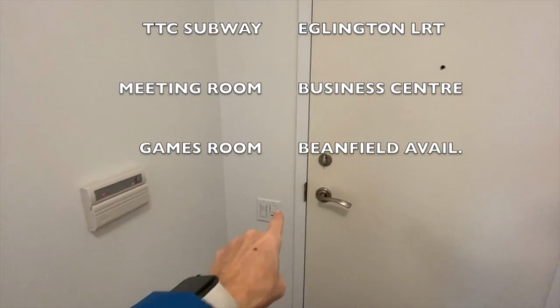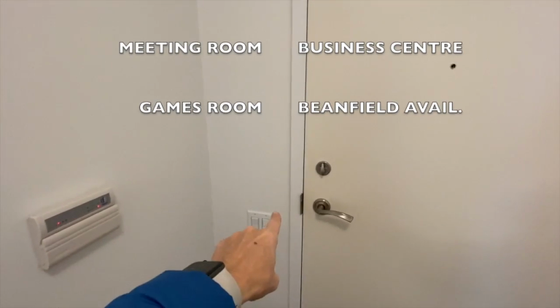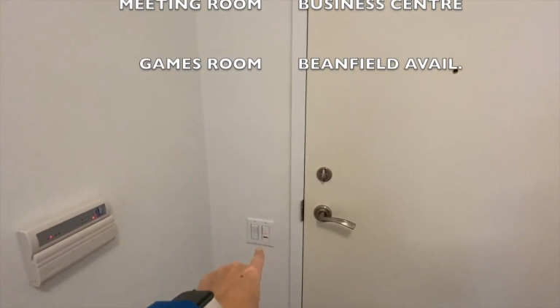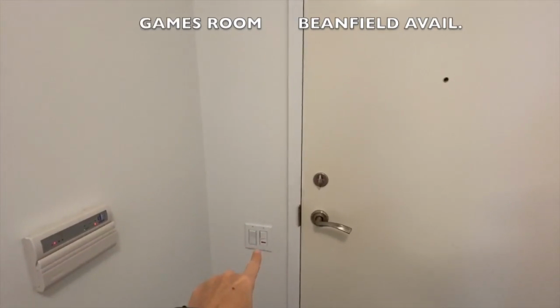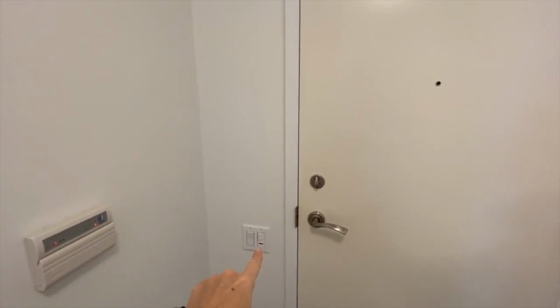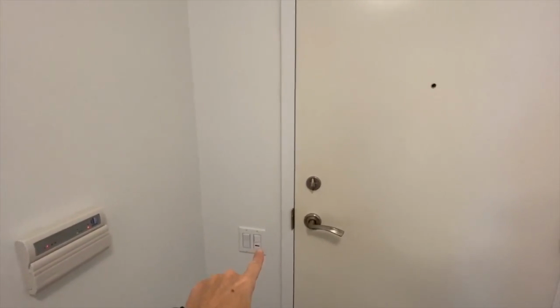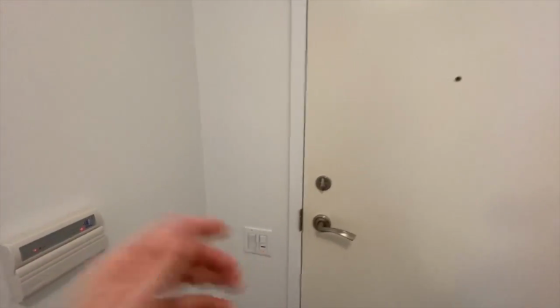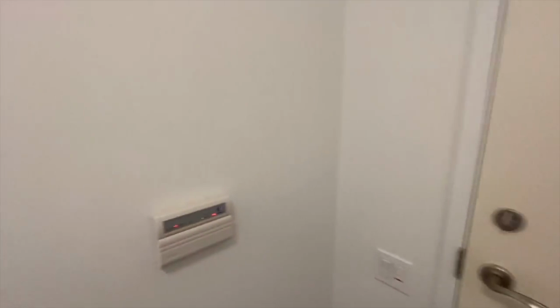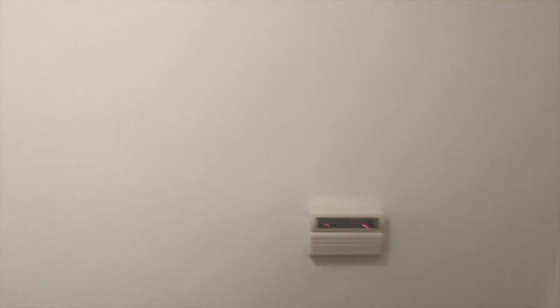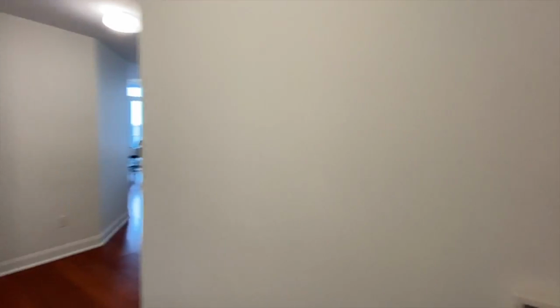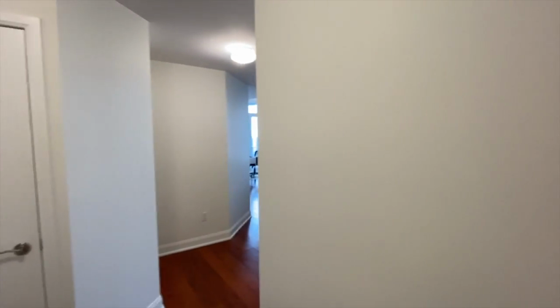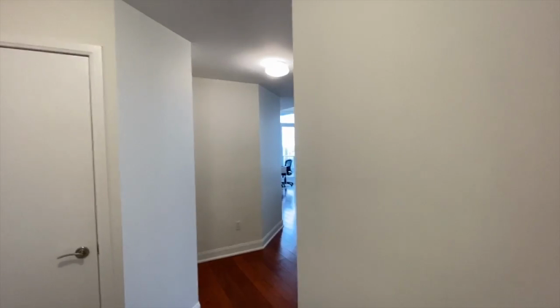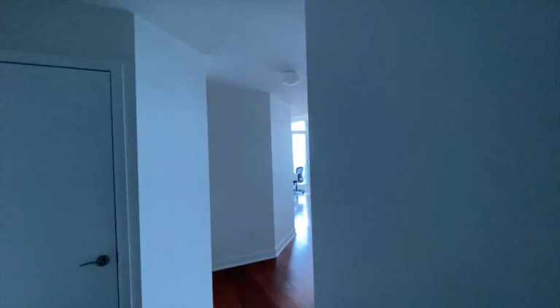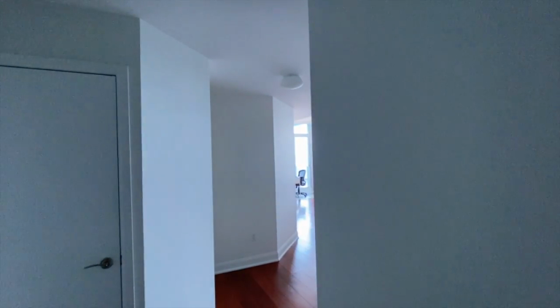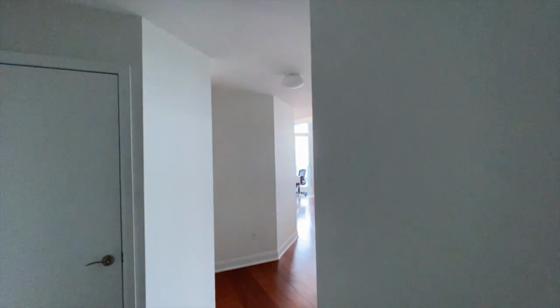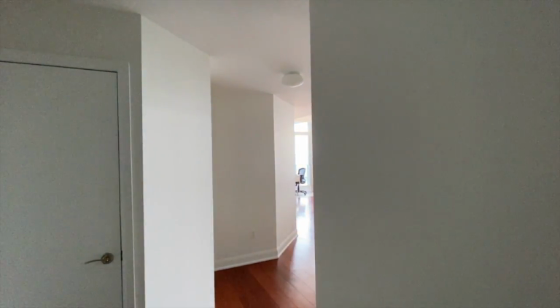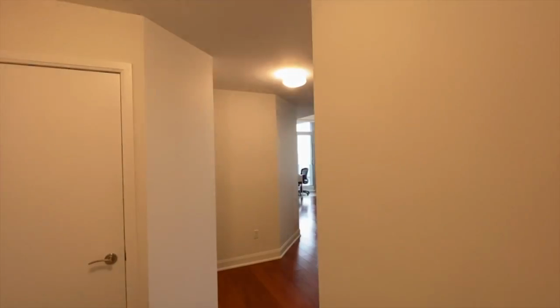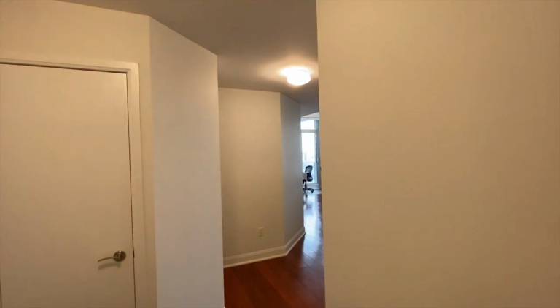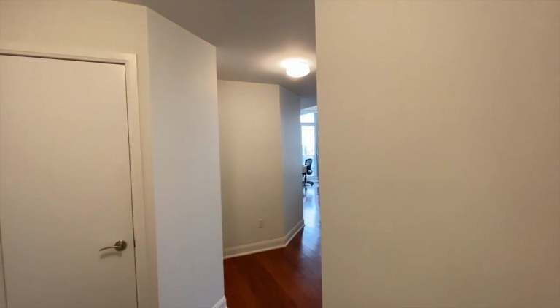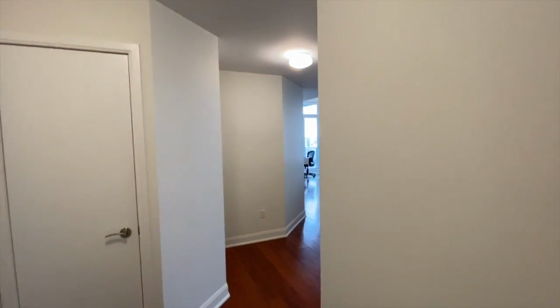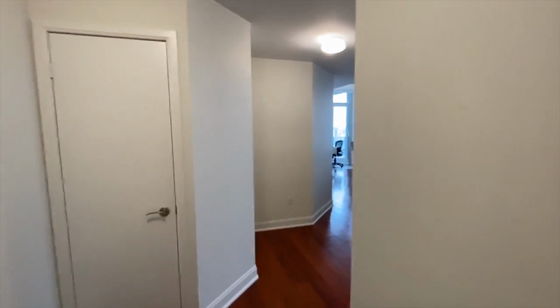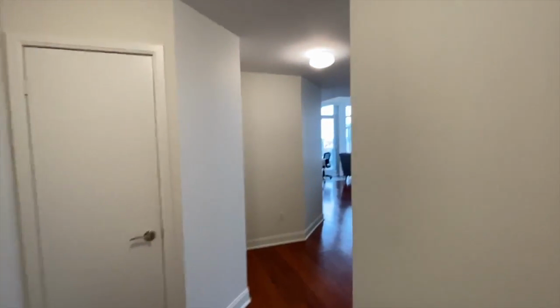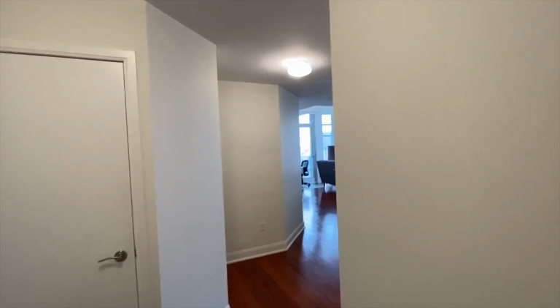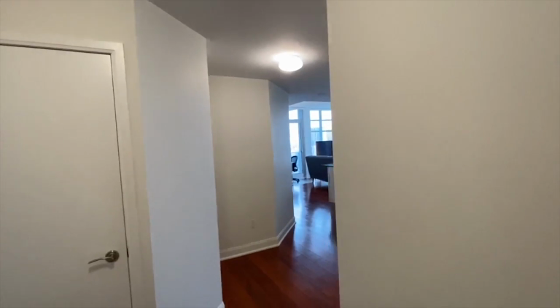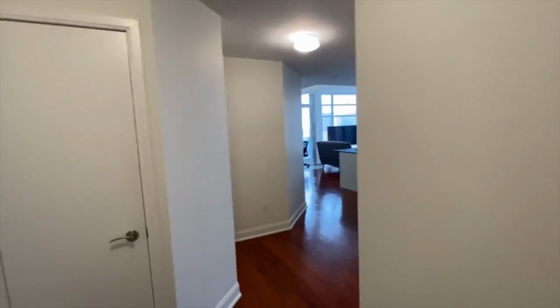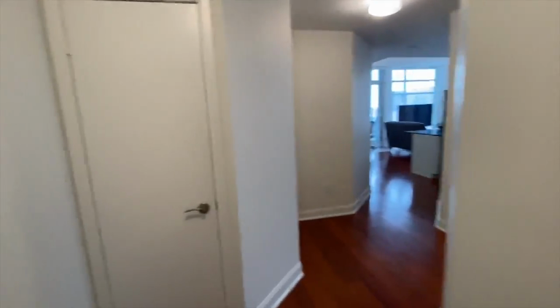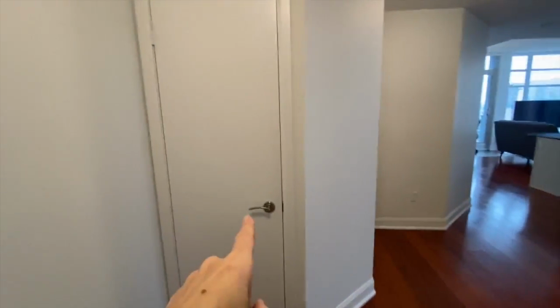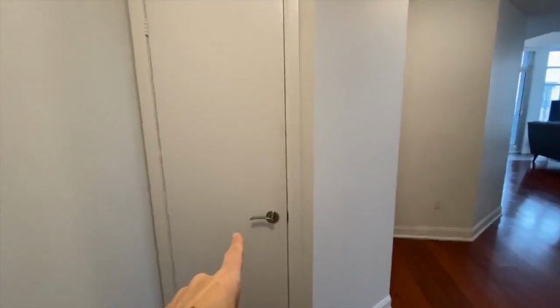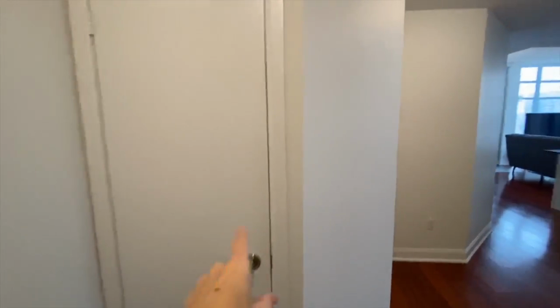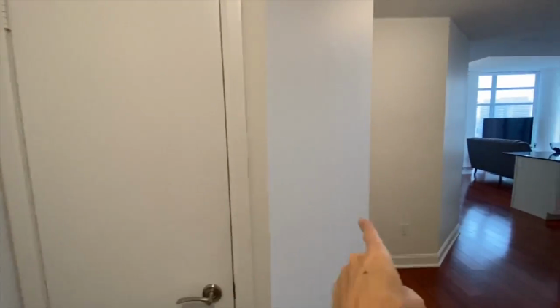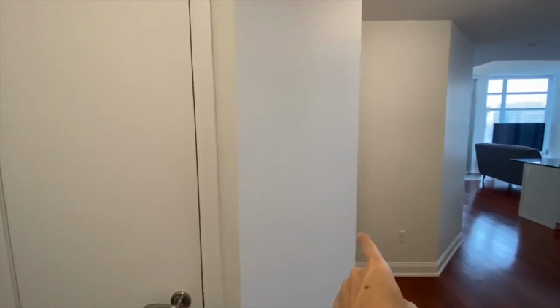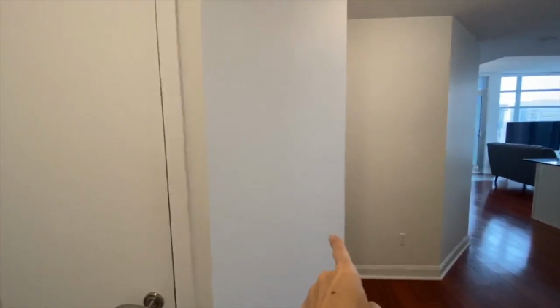This here is a master switch. So when you switch this off, all the lights in the unit turn off — every night. So if you've left the light on, you don't have to worry about it. That's a closet that's quite deep; it goes all the way over to there.